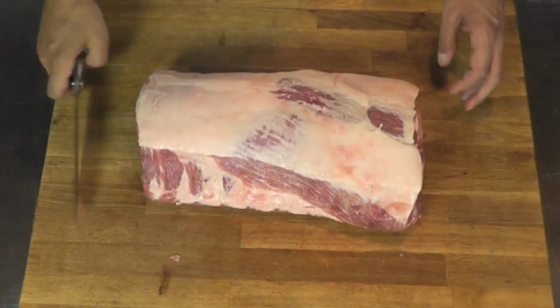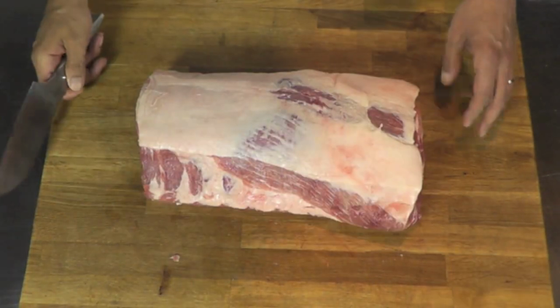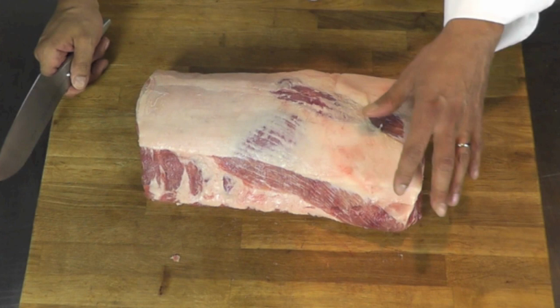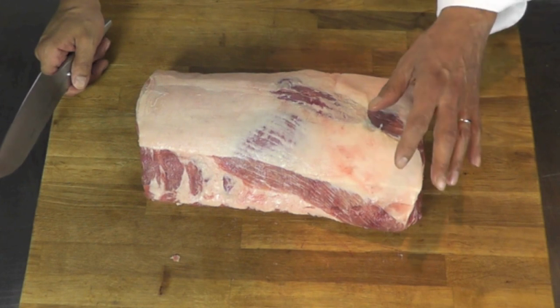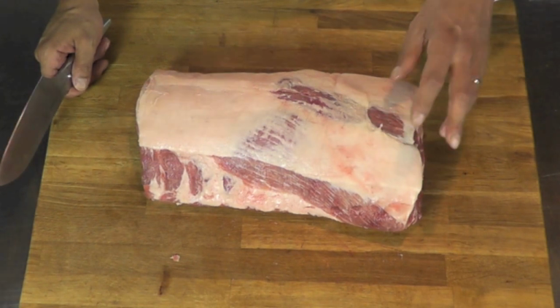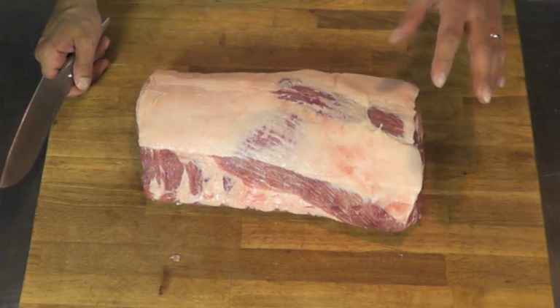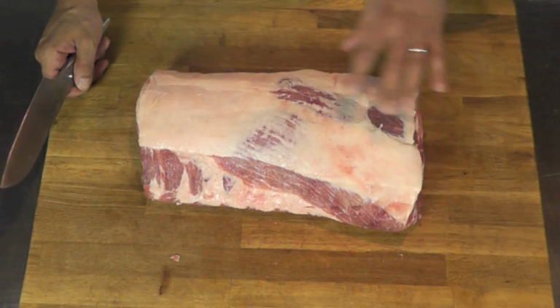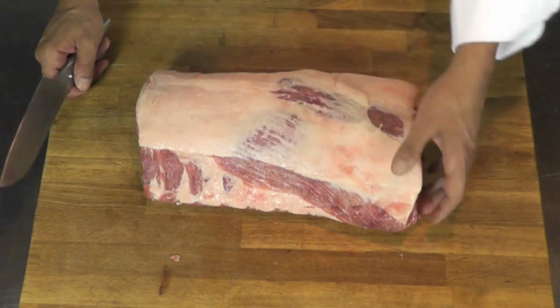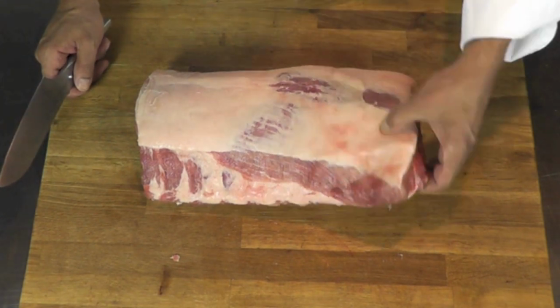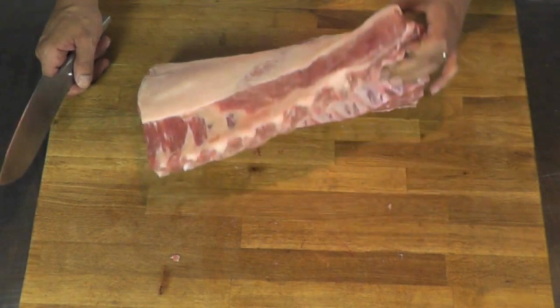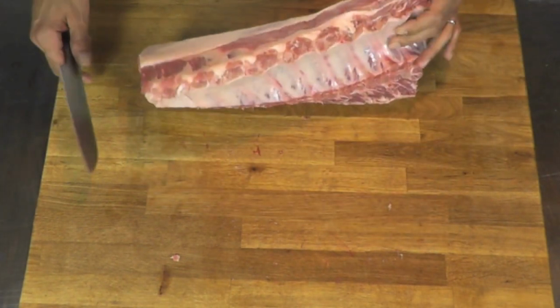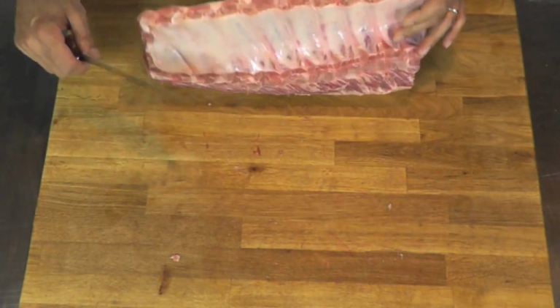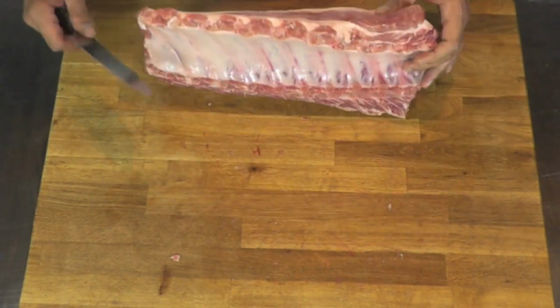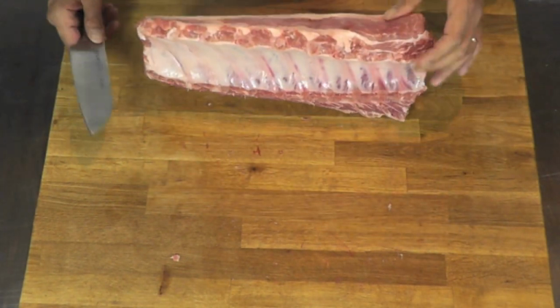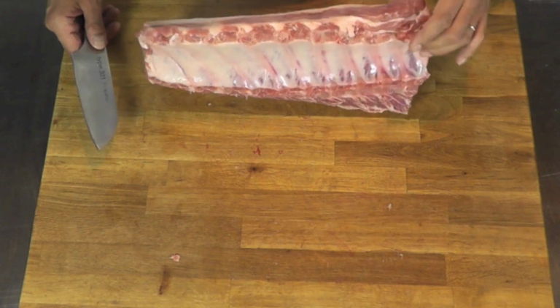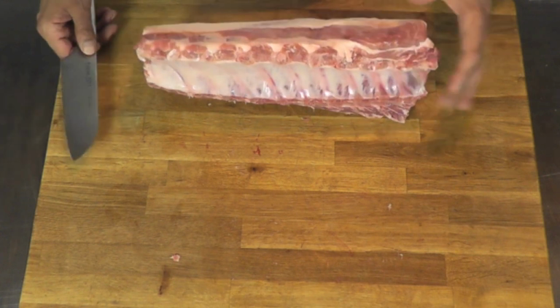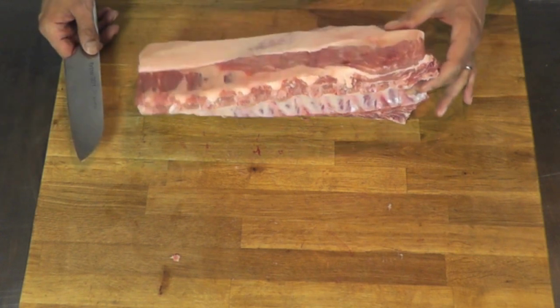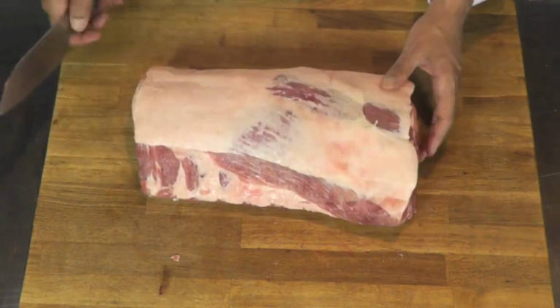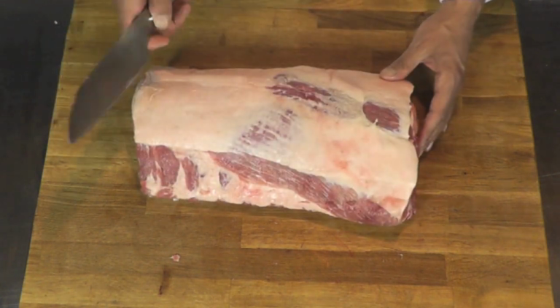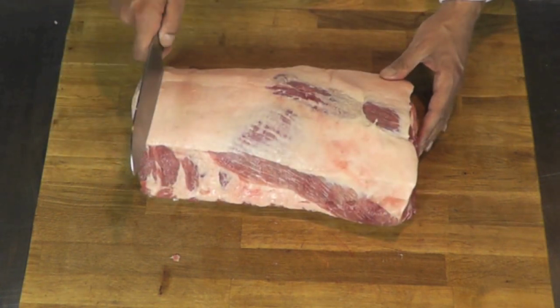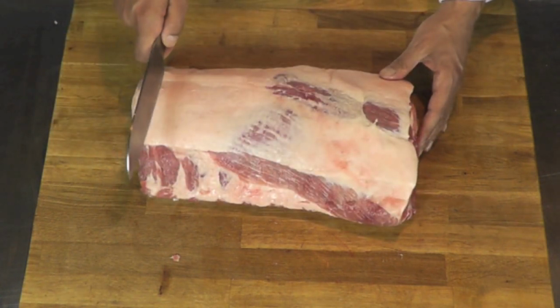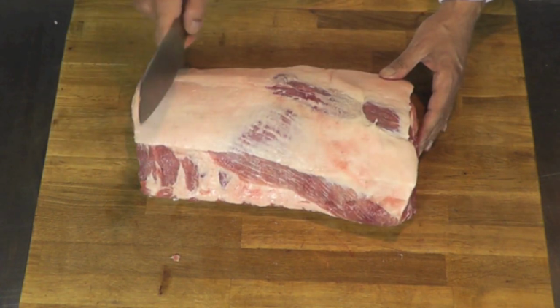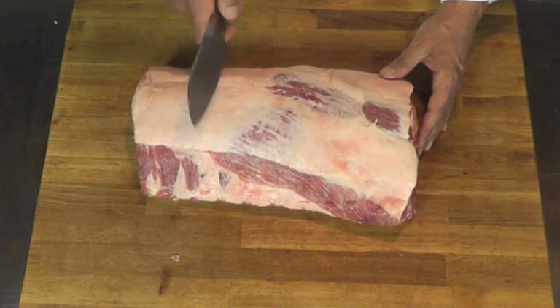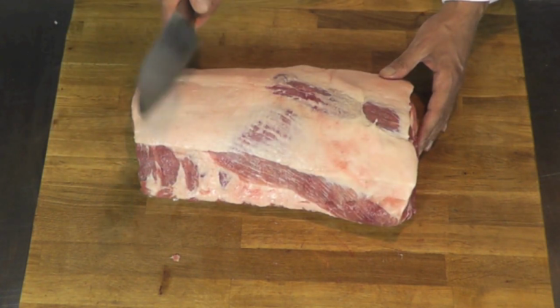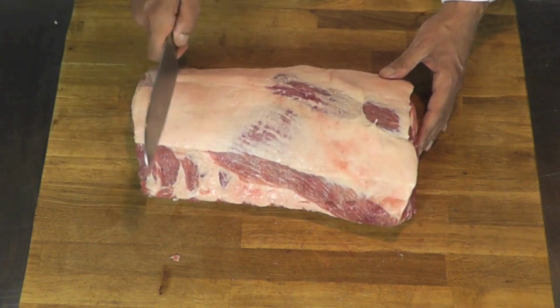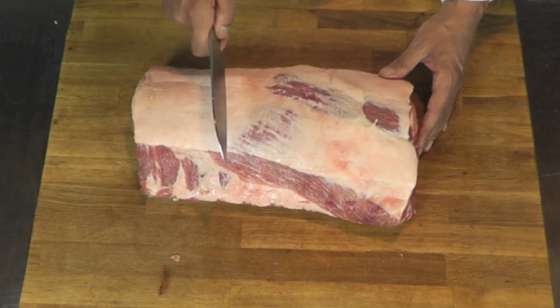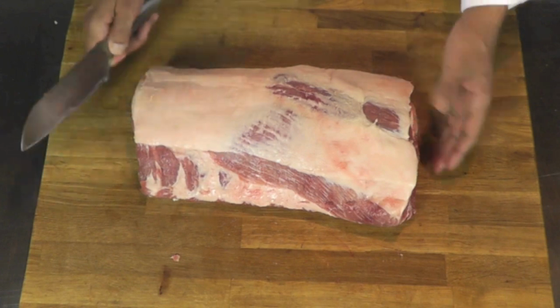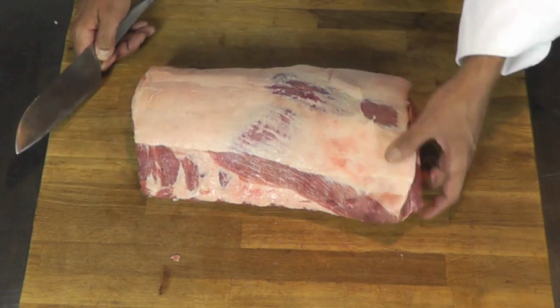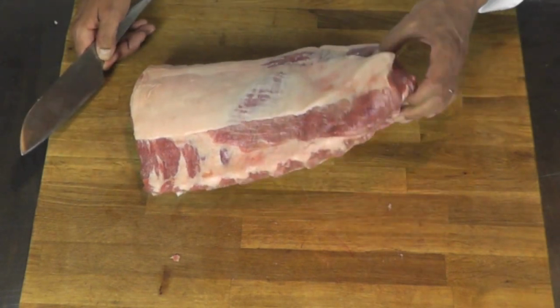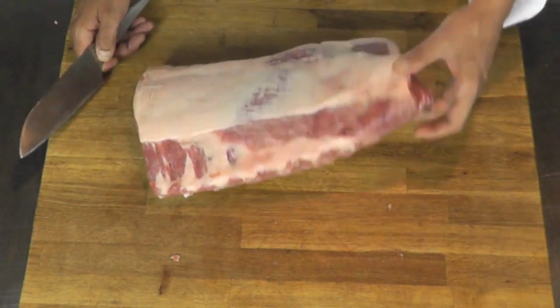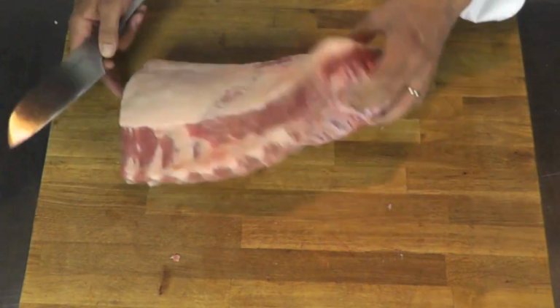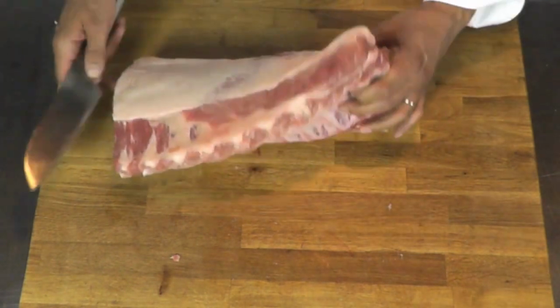Welcome to the video. I'm about to demo how we break down a pork rack. We have that pork rack here and we're going to clean it so then after I can cut some chops out of it. So how do we do that? Well, it's pretty easy.